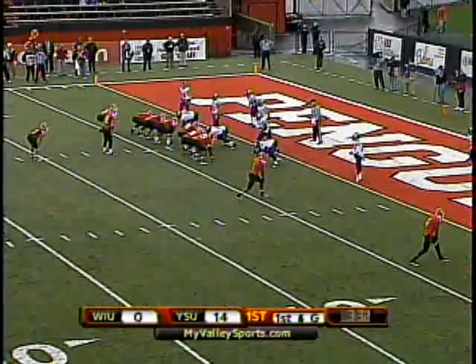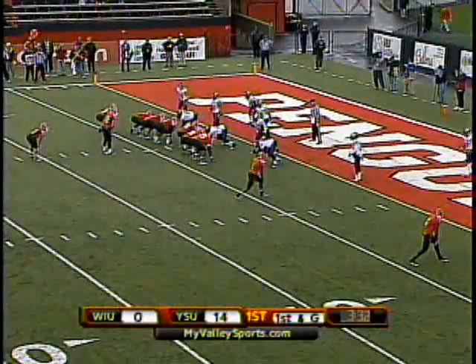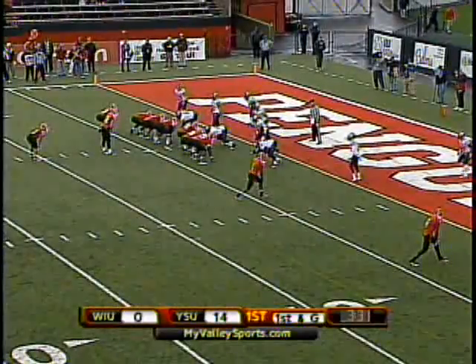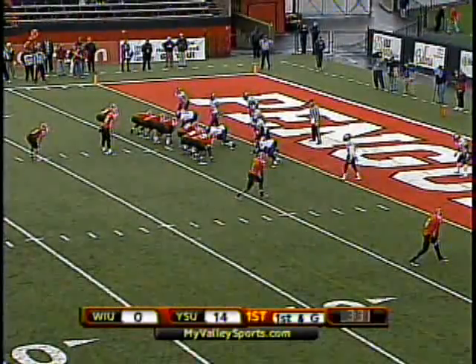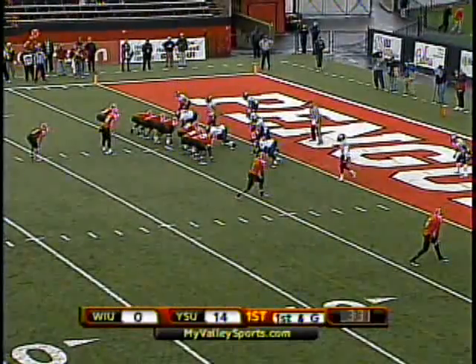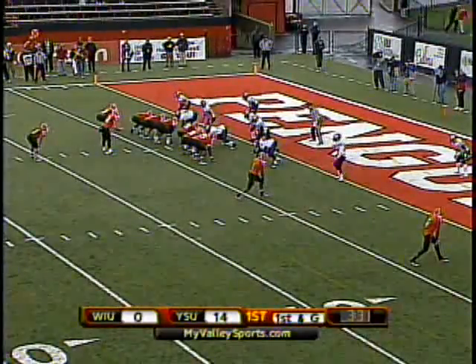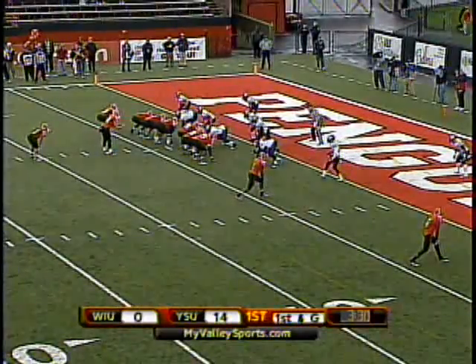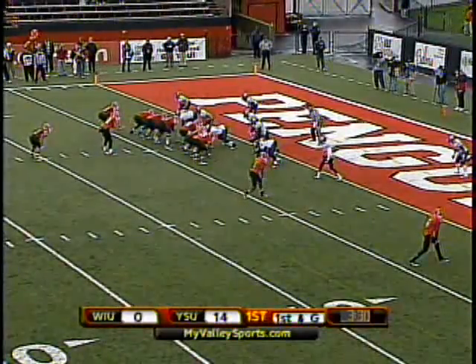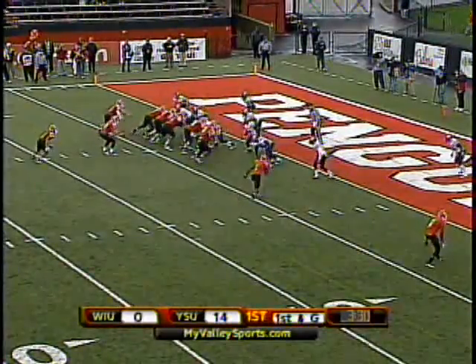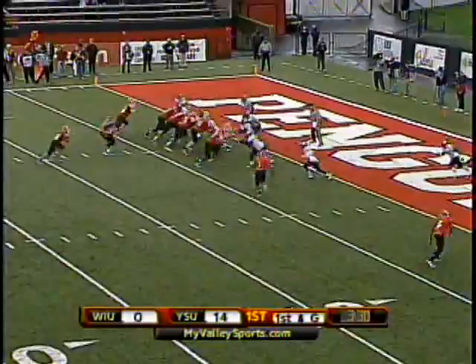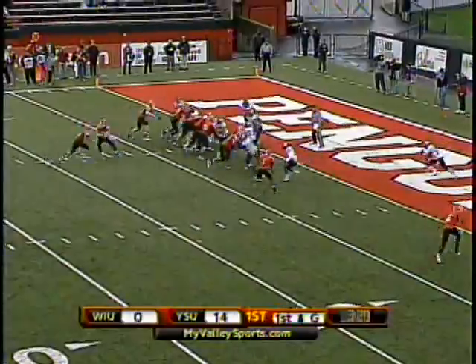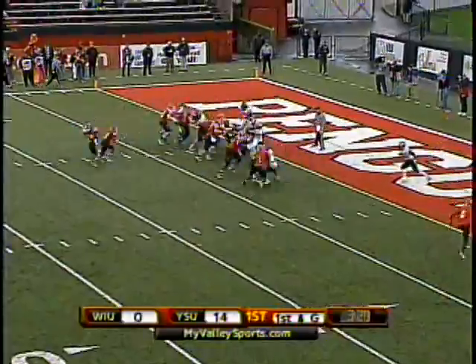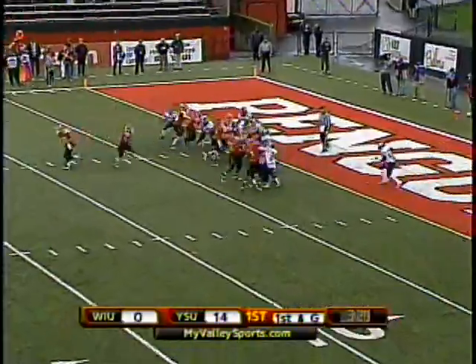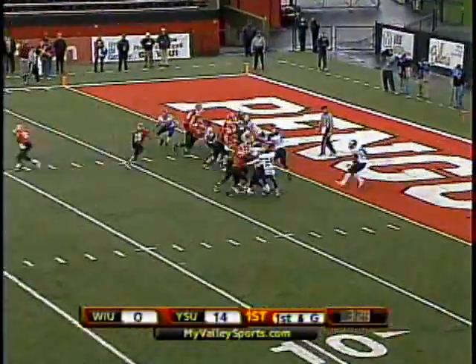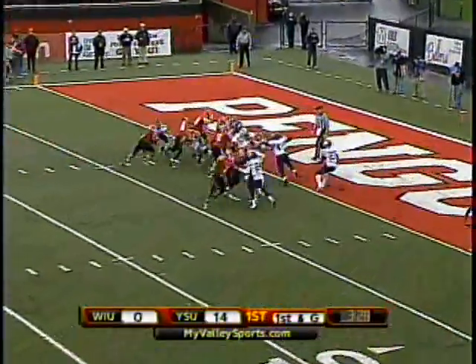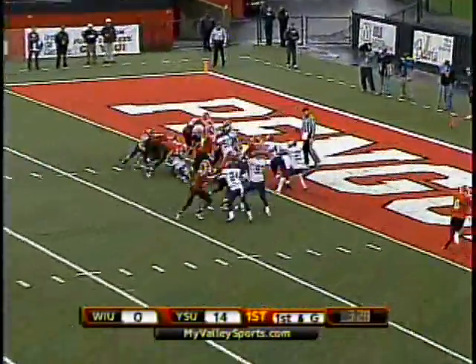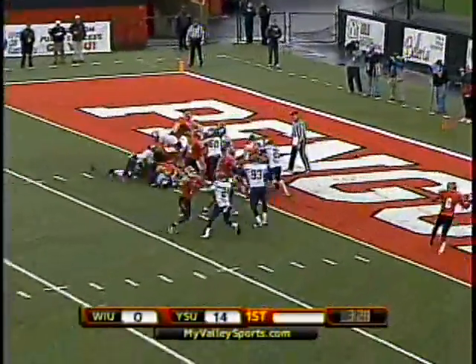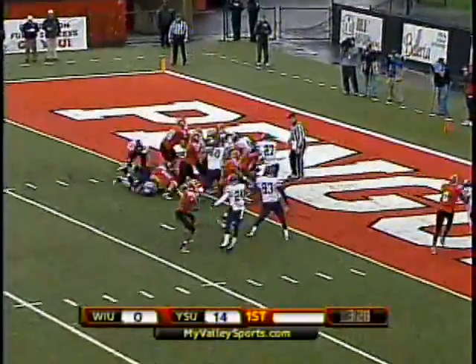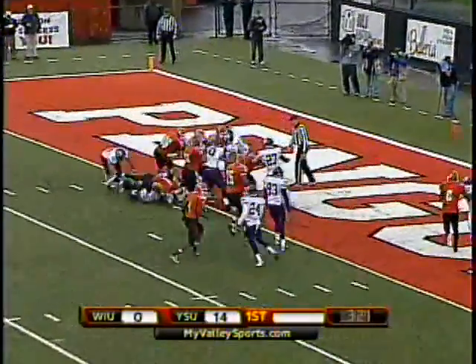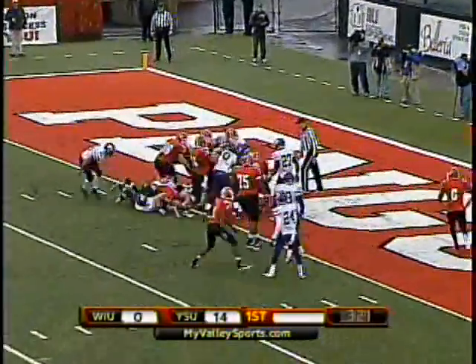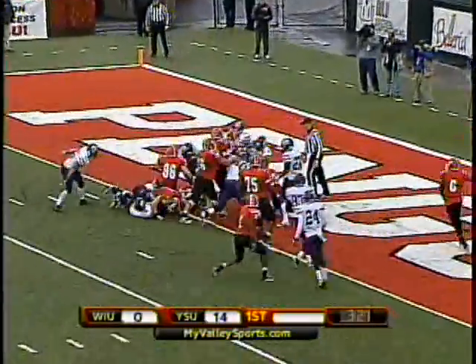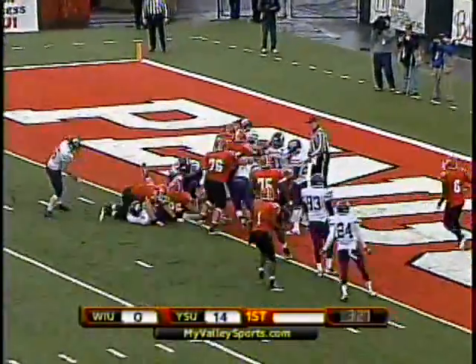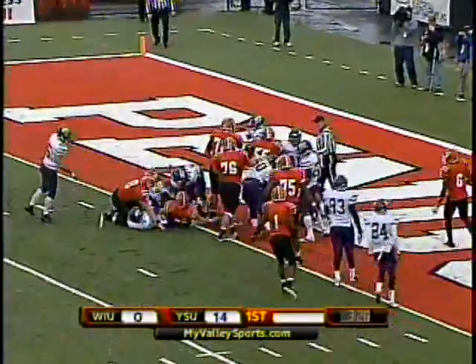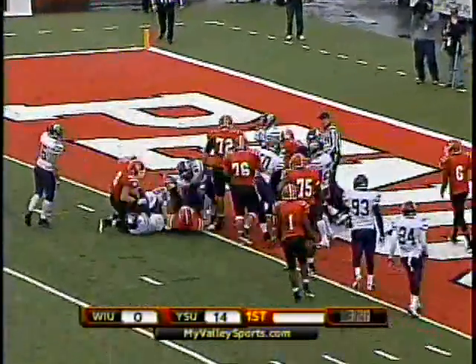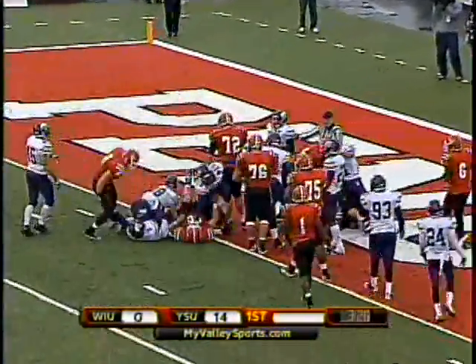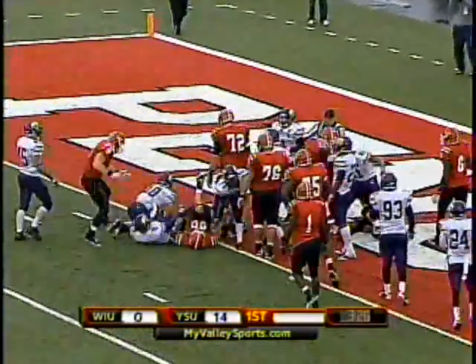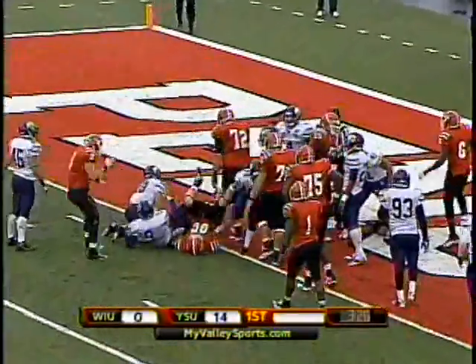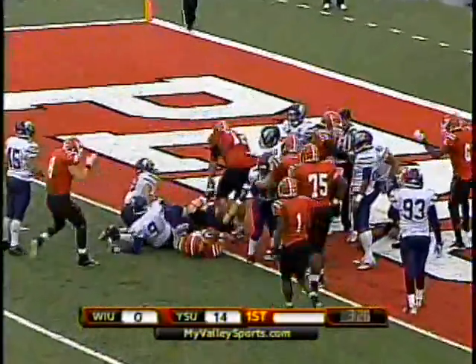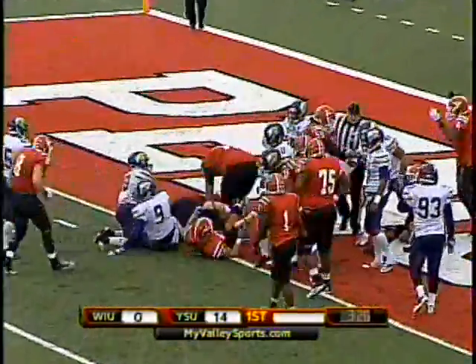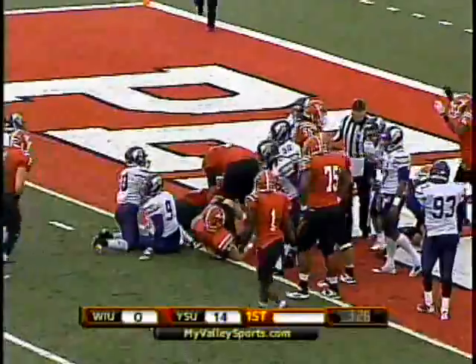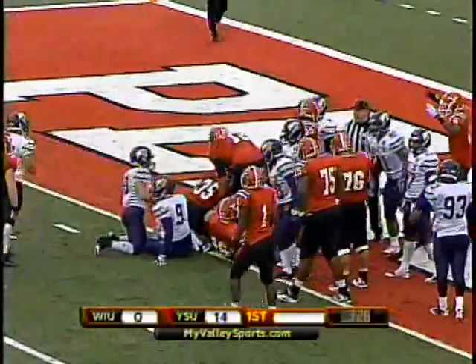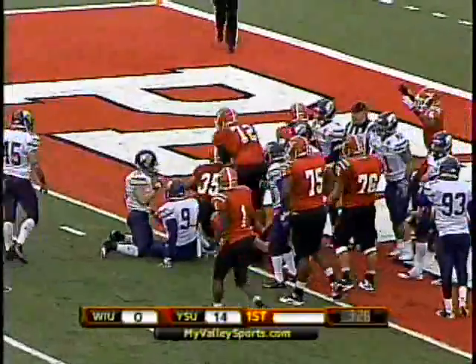Jermaine Cook with 10 rushing touchdowns. Cook towards the goal line — touchdown, number 11!